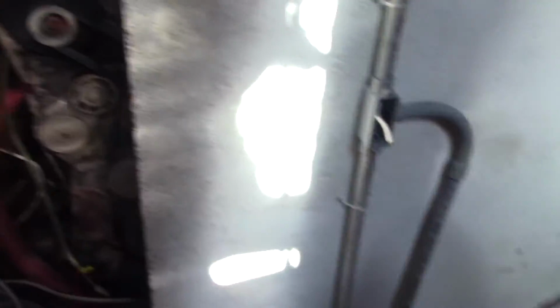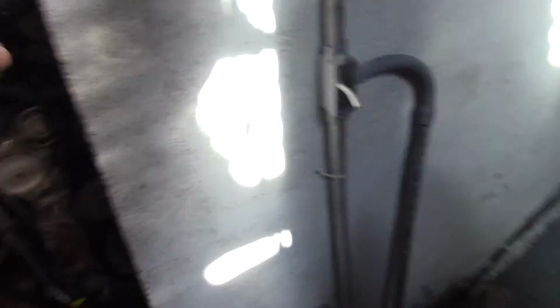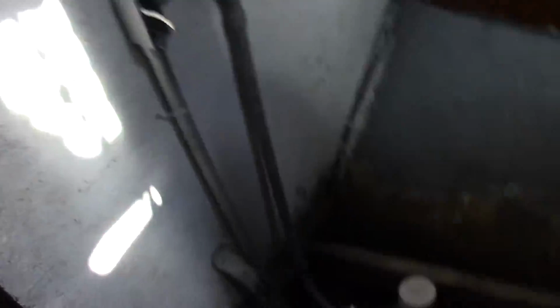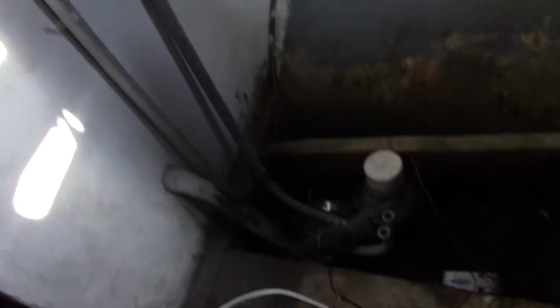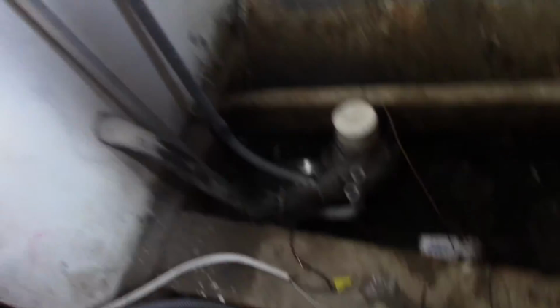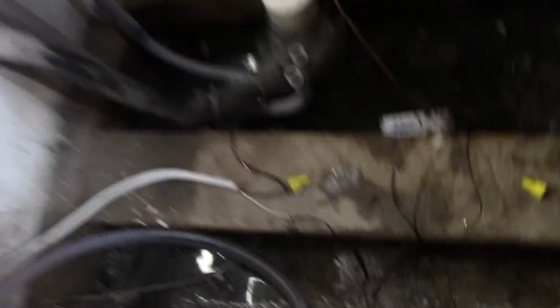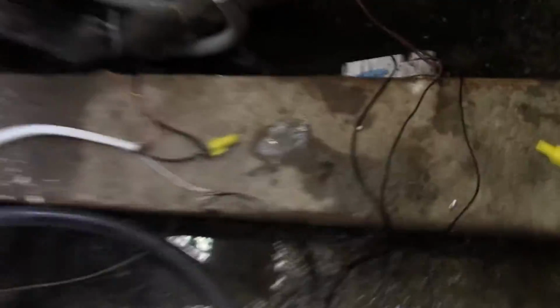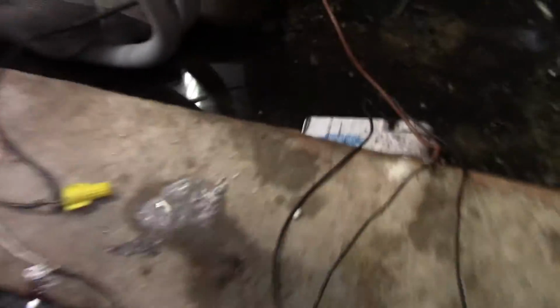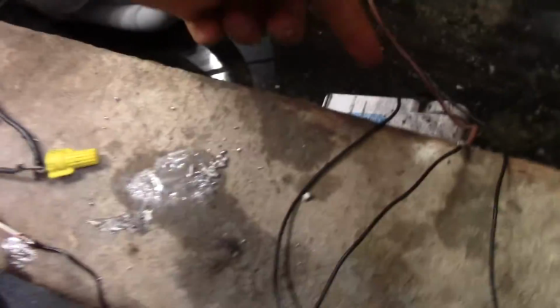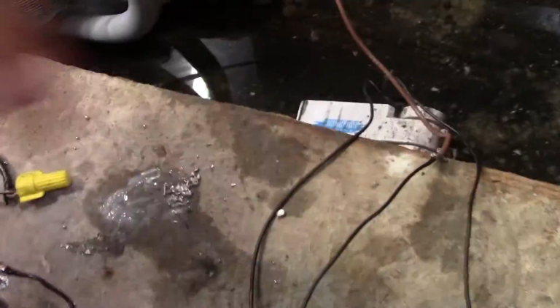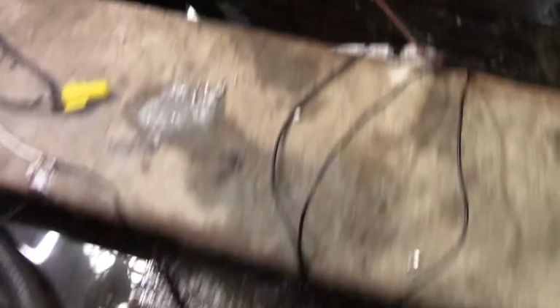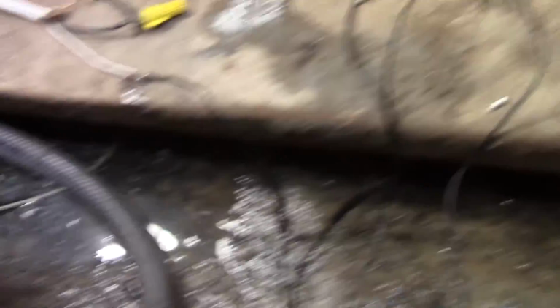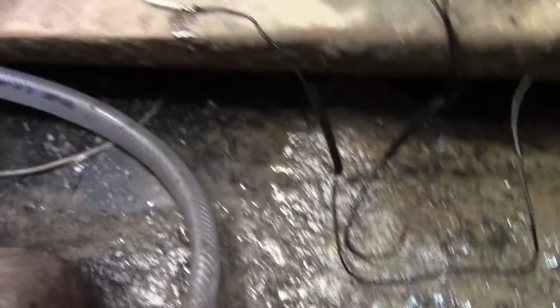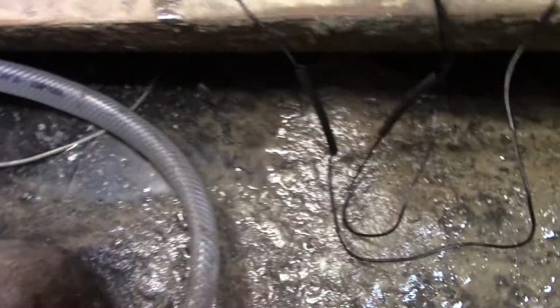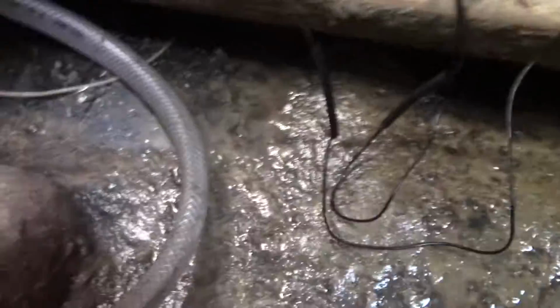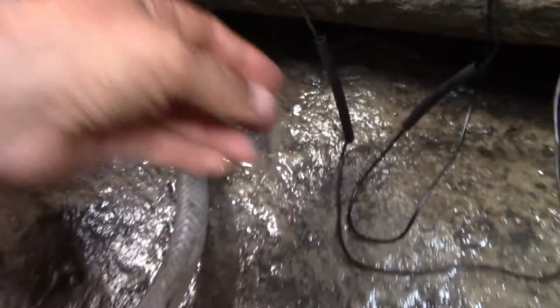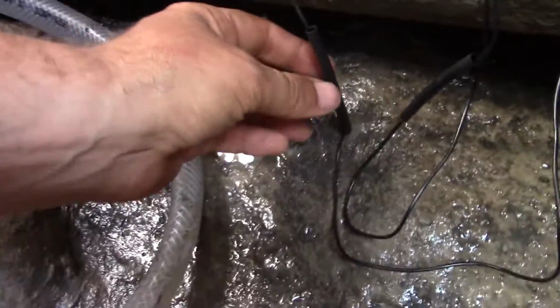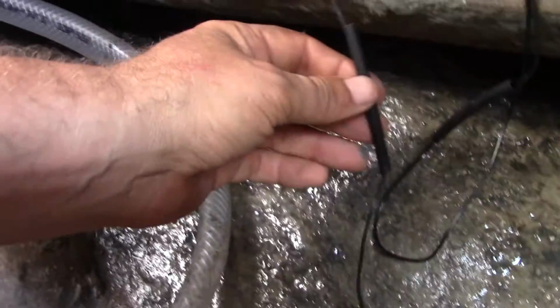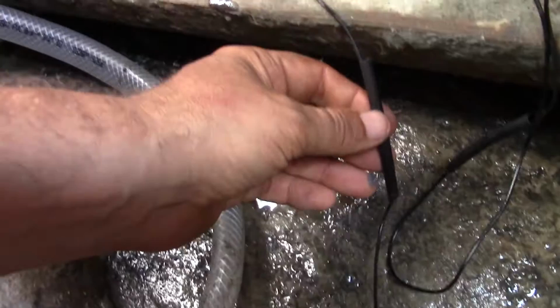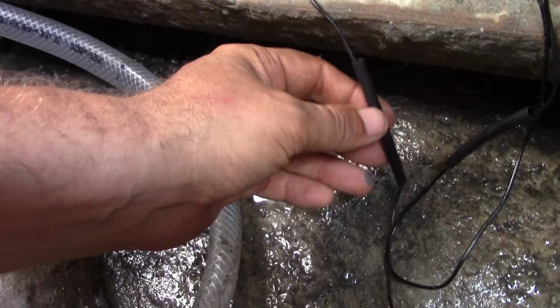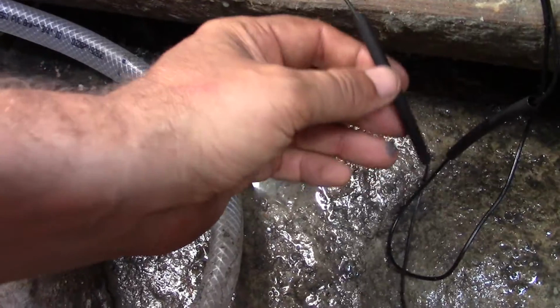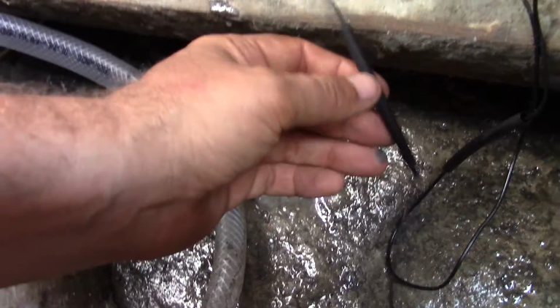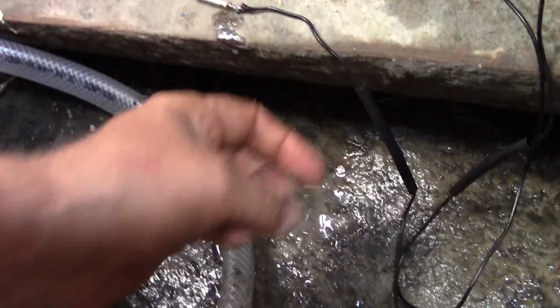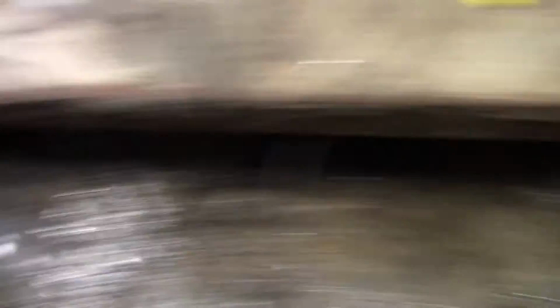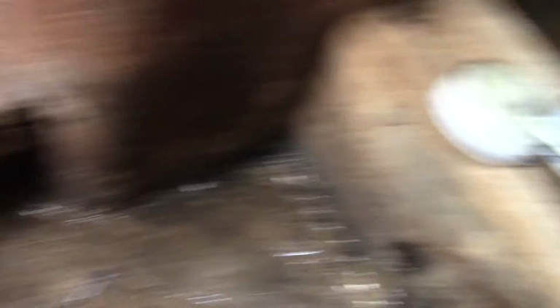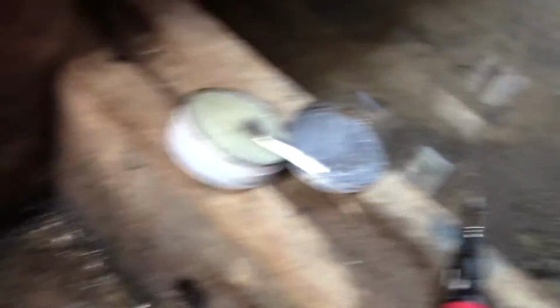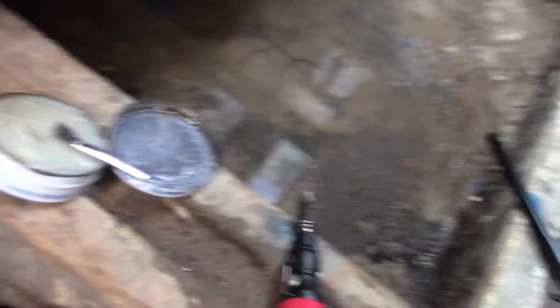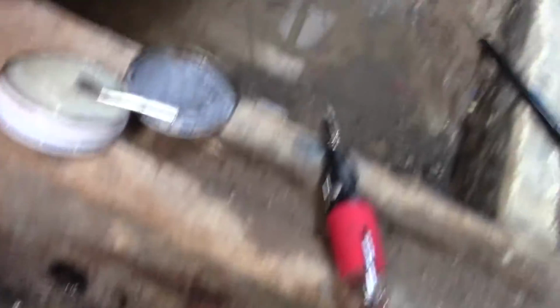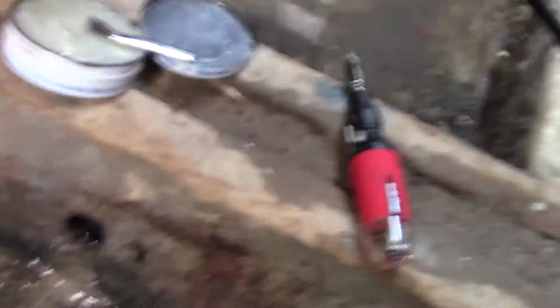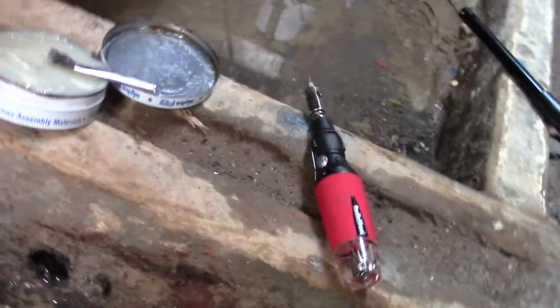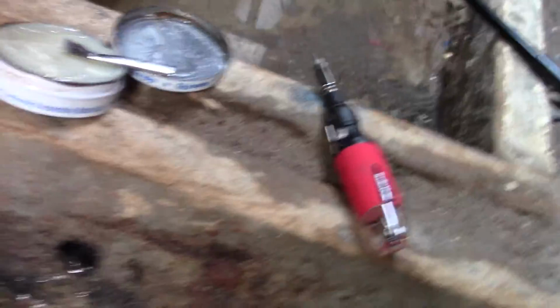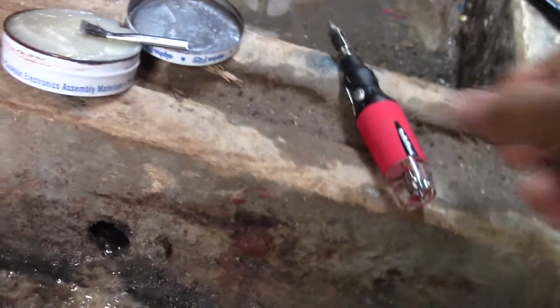Let's go over this. So this is a float here, screwed down, and I'm cutting these — use those. I'm using this kind of a soldering gun.